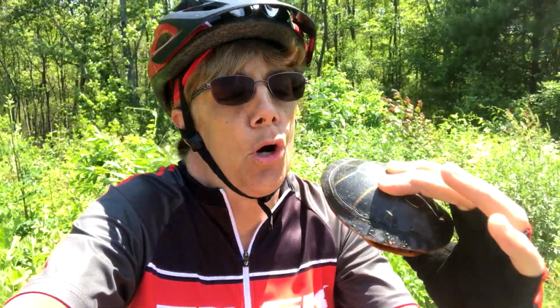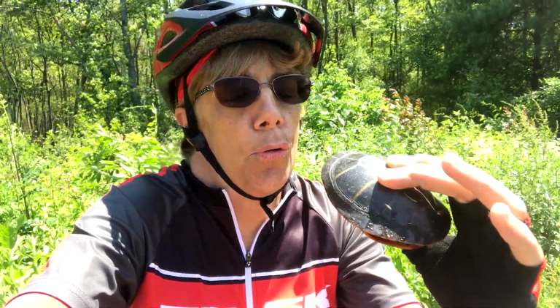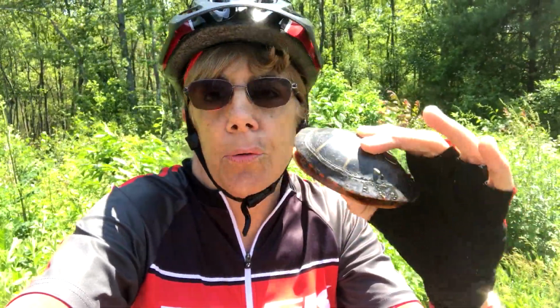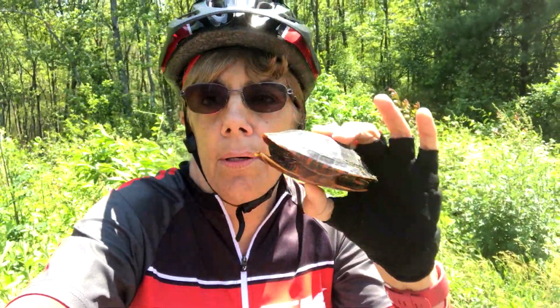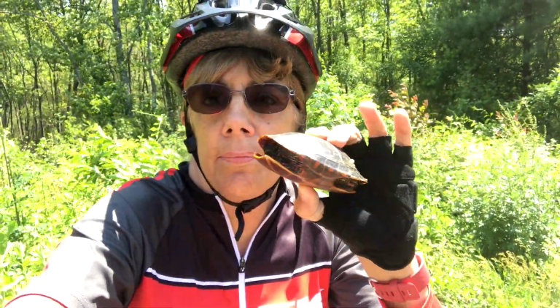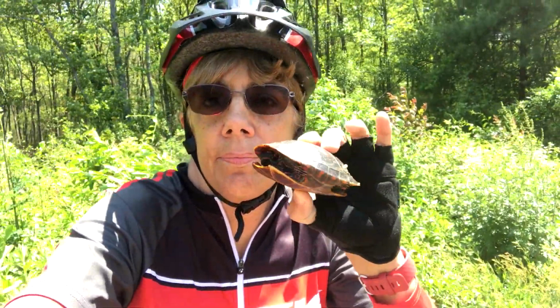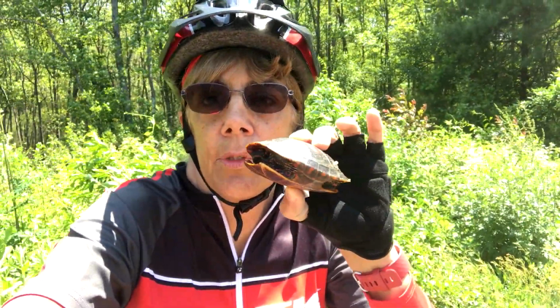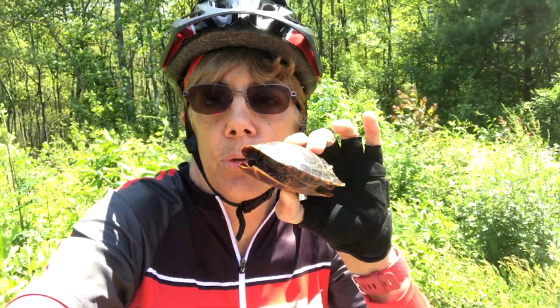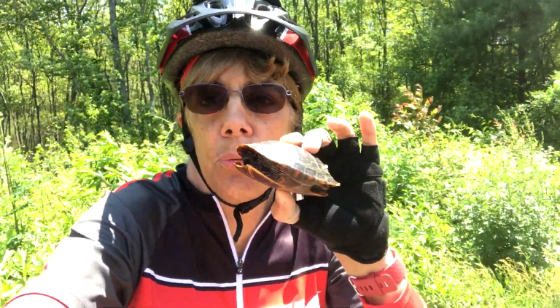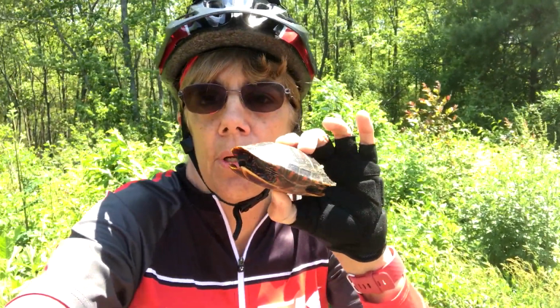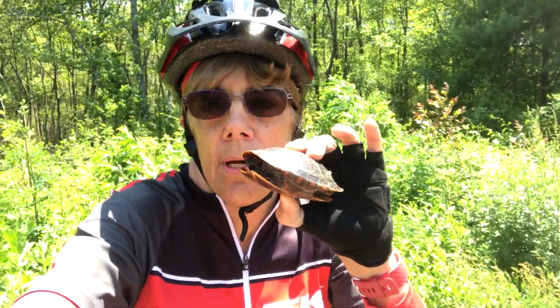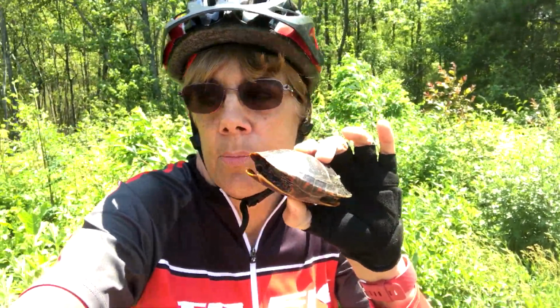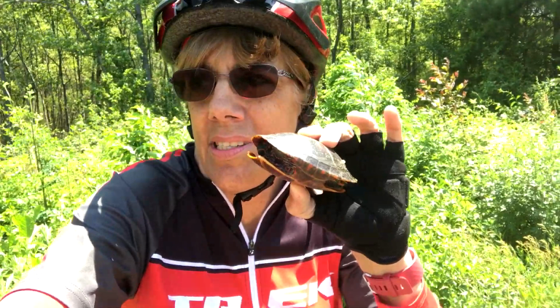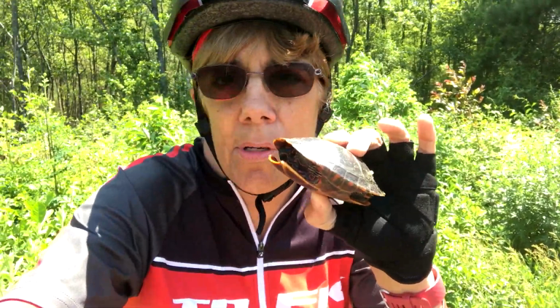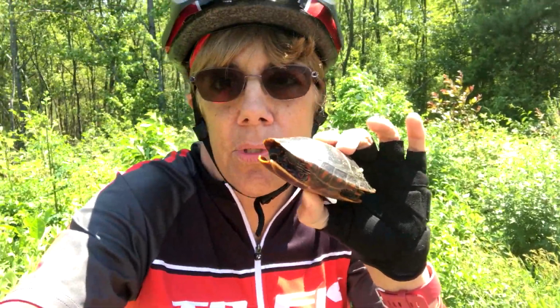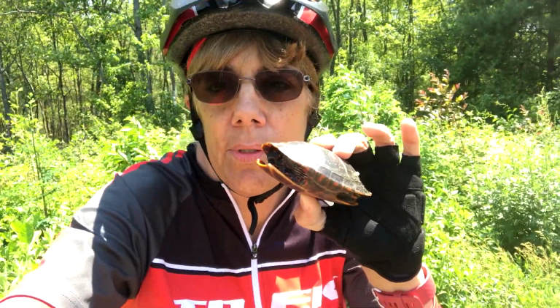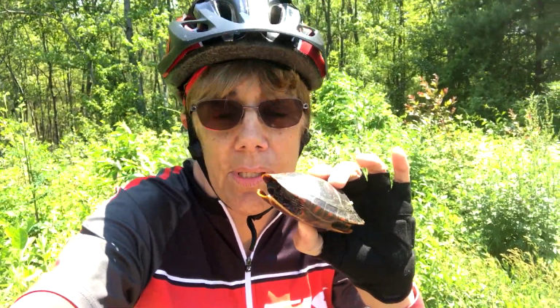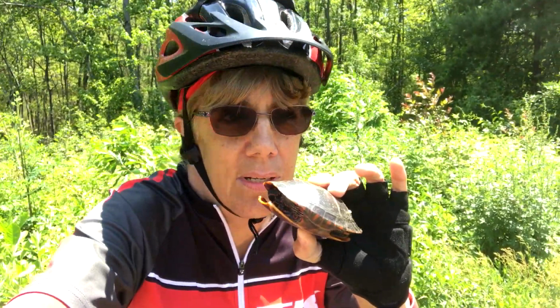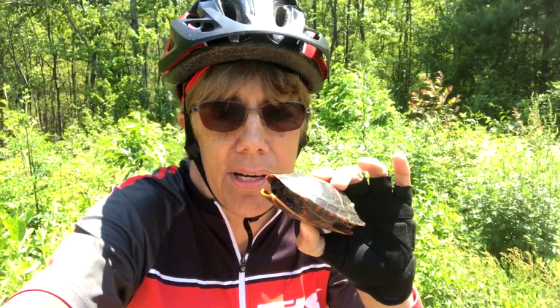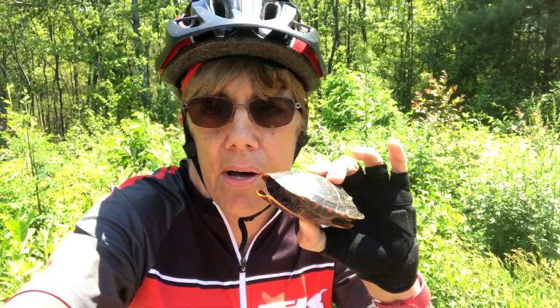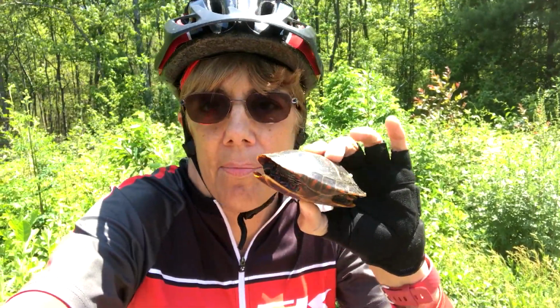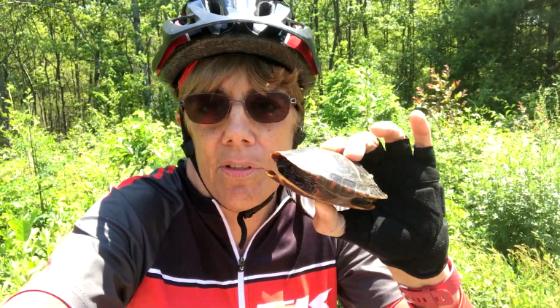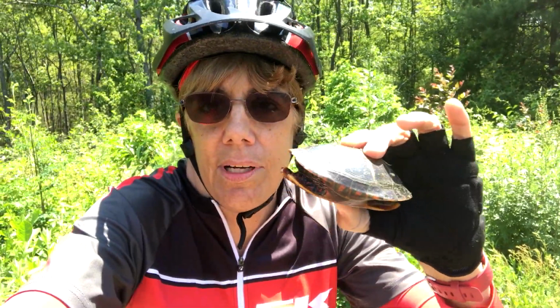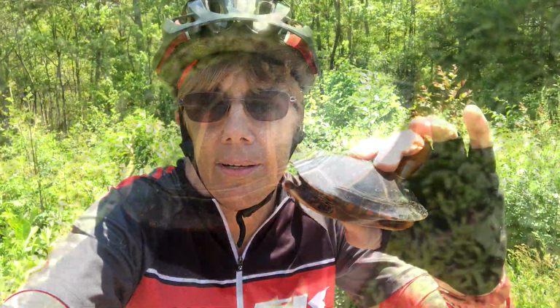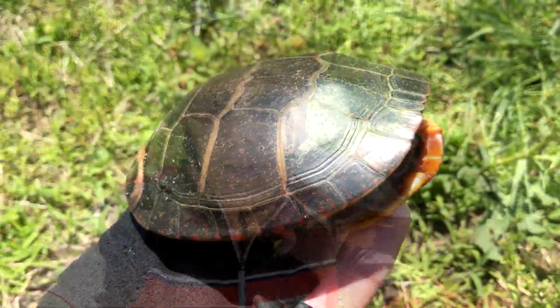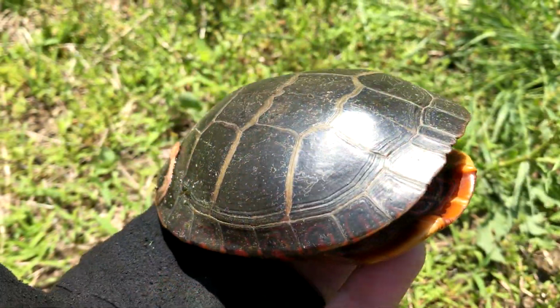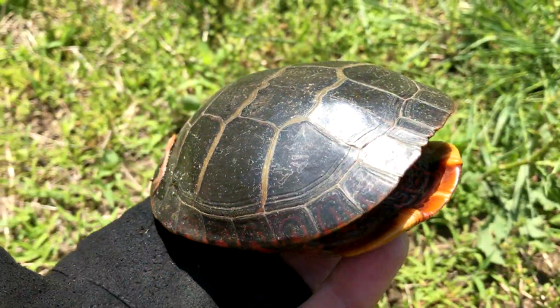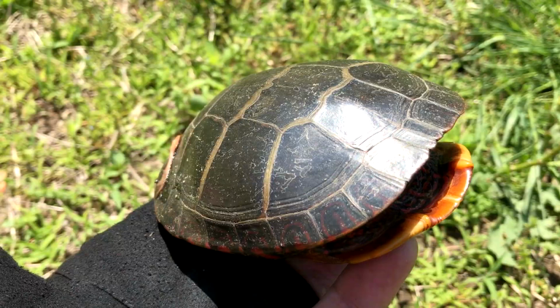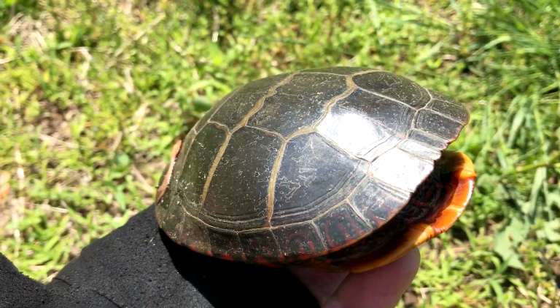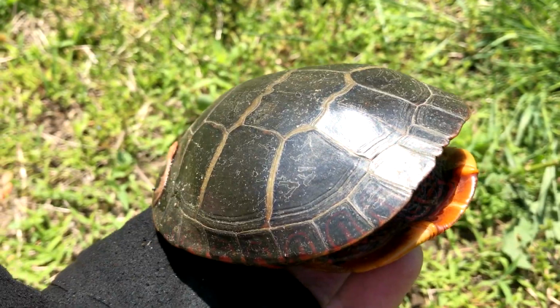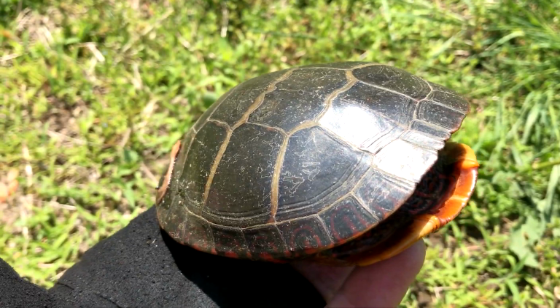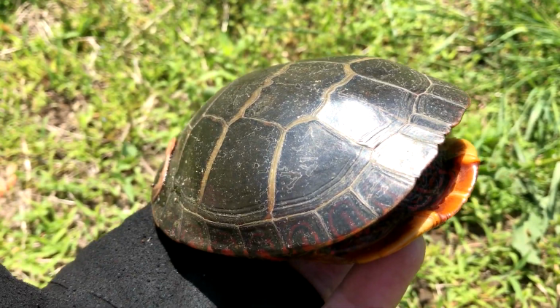Hello there, little guy — you're so cute! It's pretty nice out but it's really, really windy as I'm riding along, but it feels great. Well, this guy pulled himself into the shell.